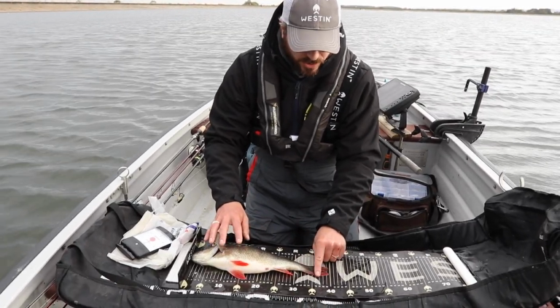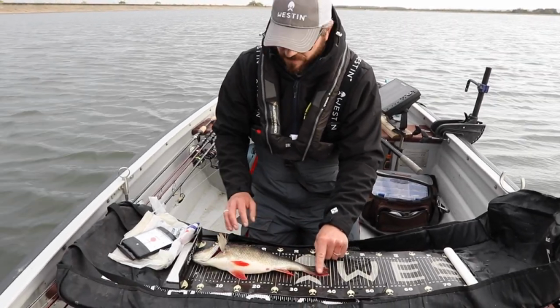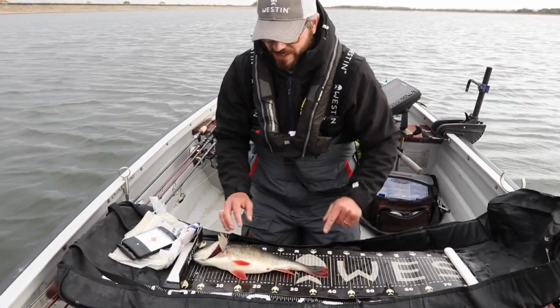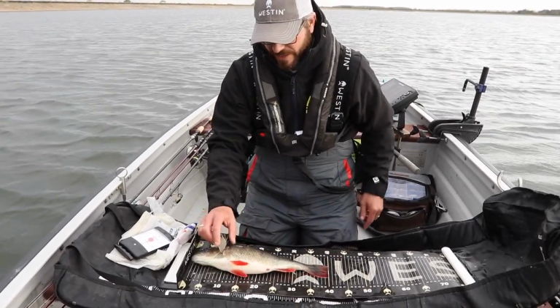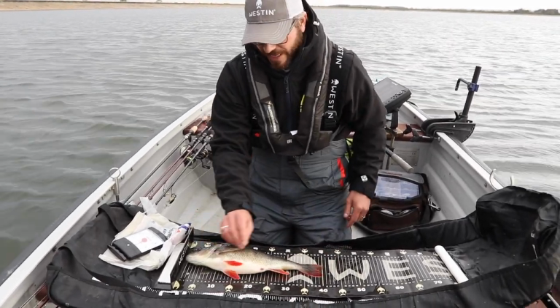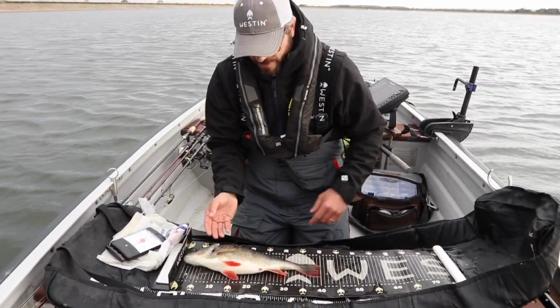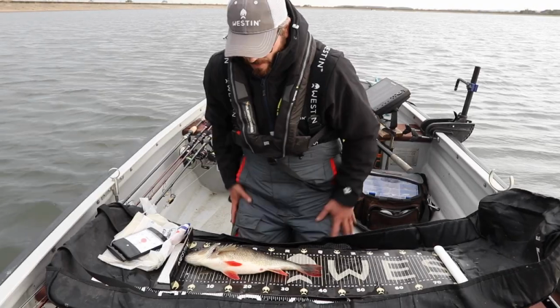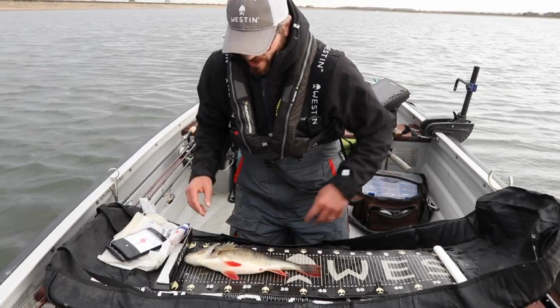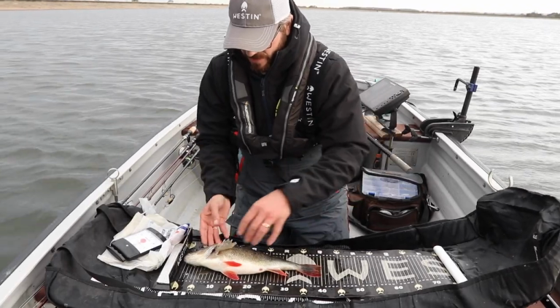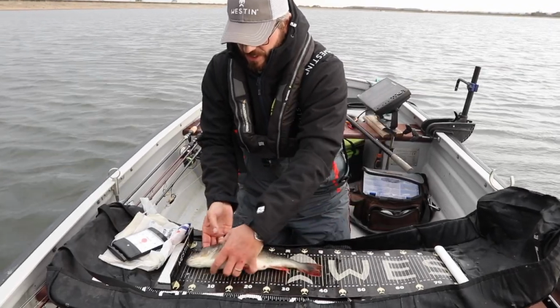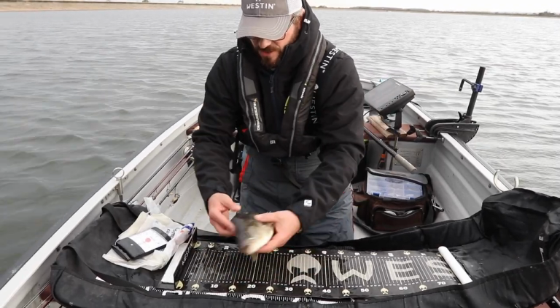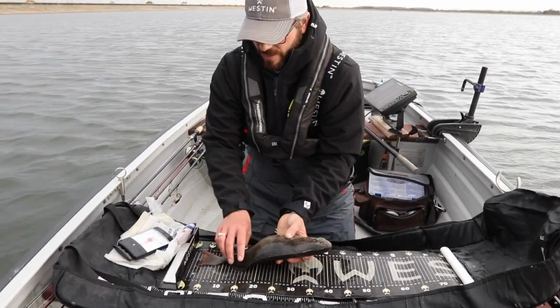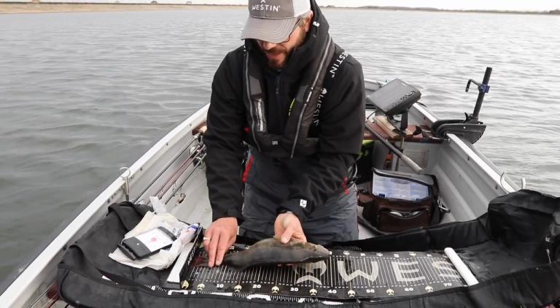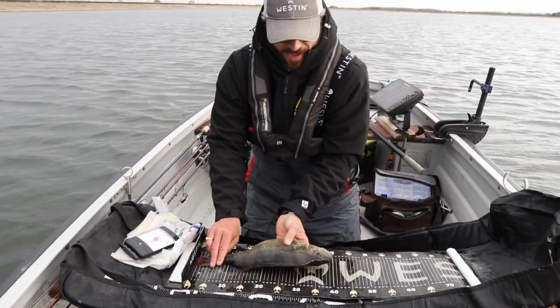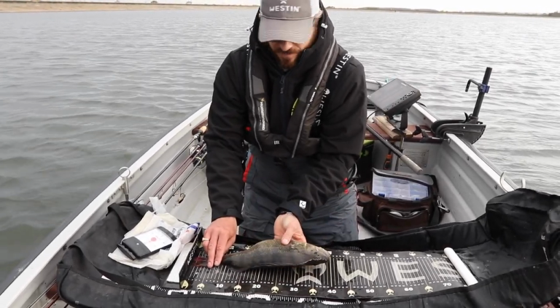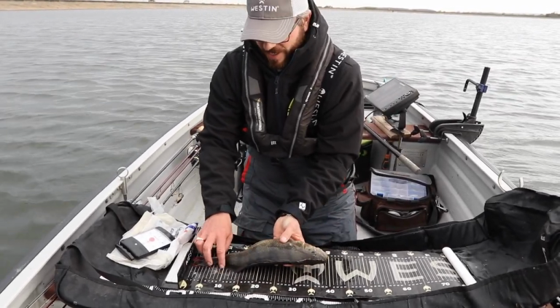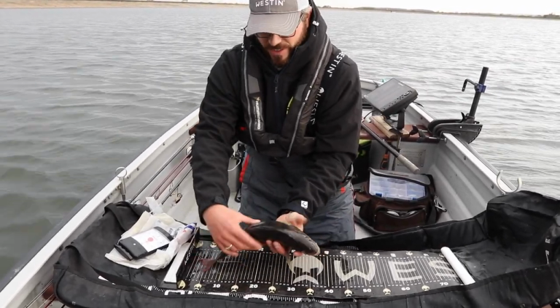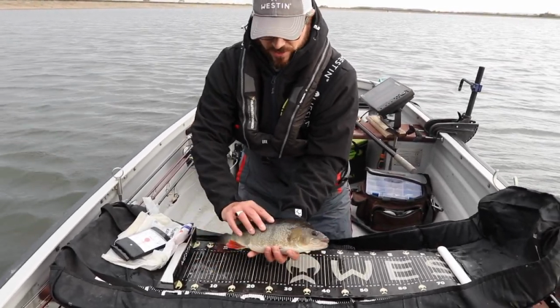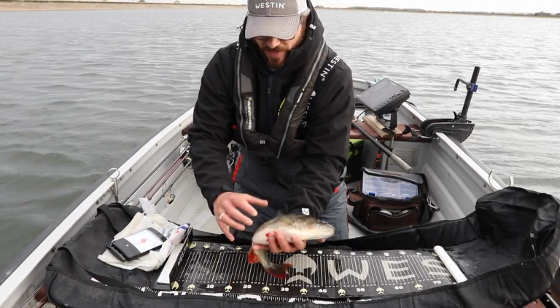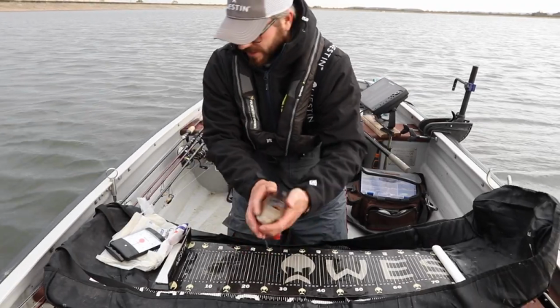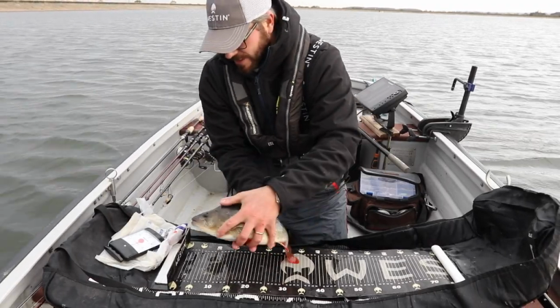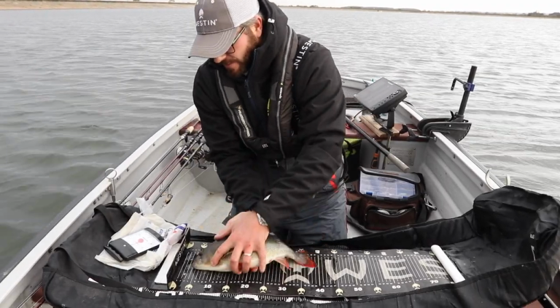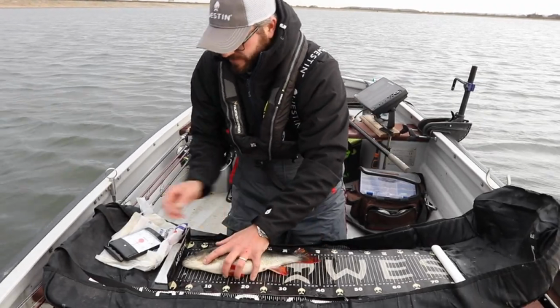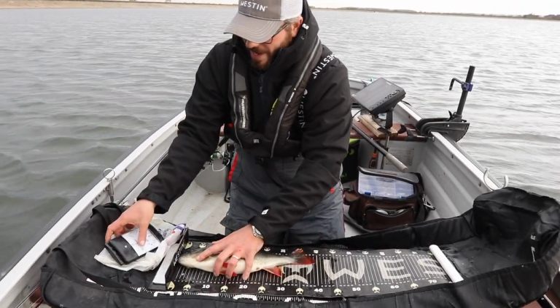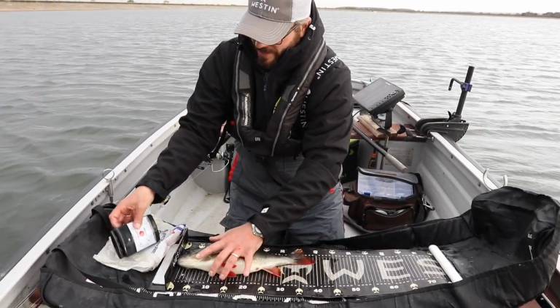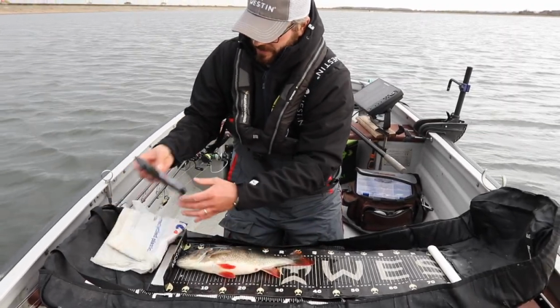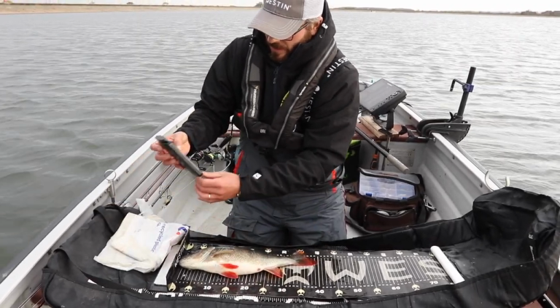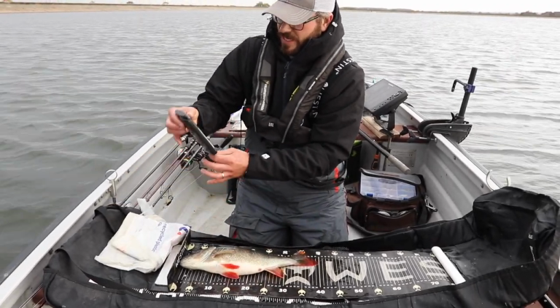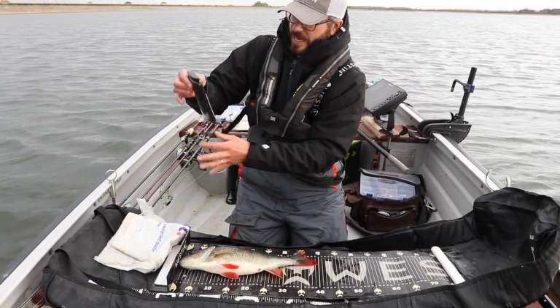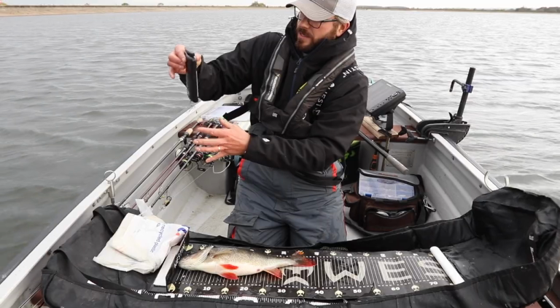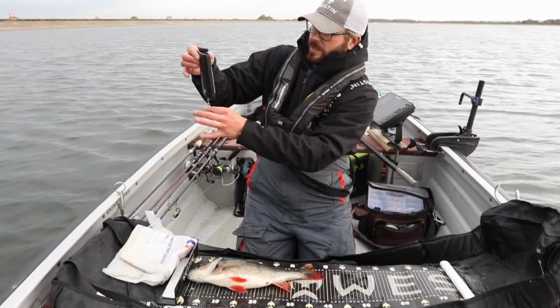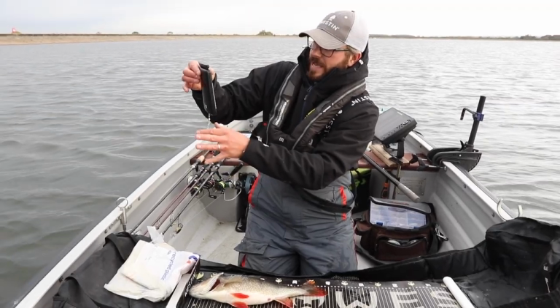When you do your measurements, don't do them the wrong way around — it's not very accurate. Try not to do them on that side either. Just under 40 centimeters.